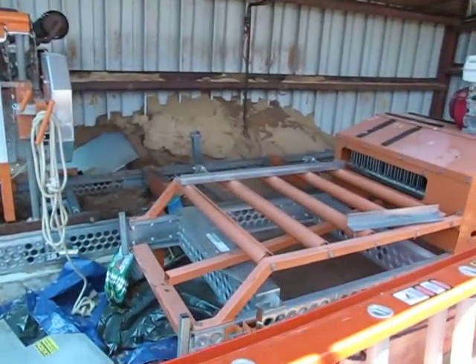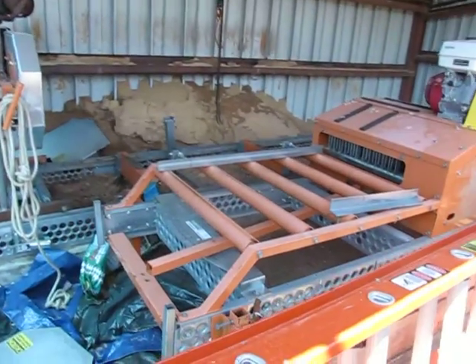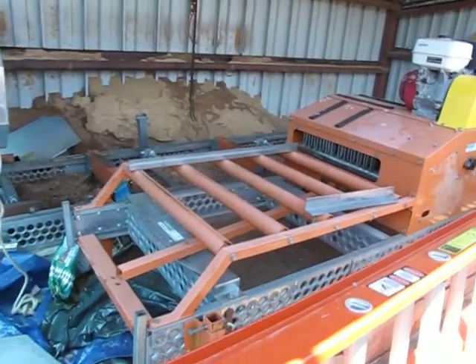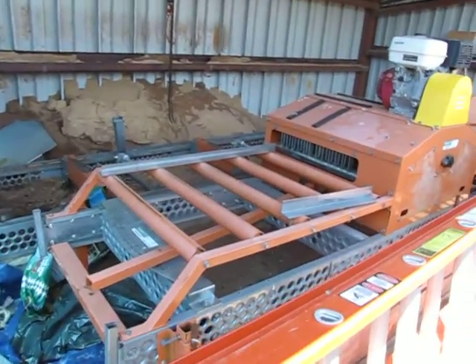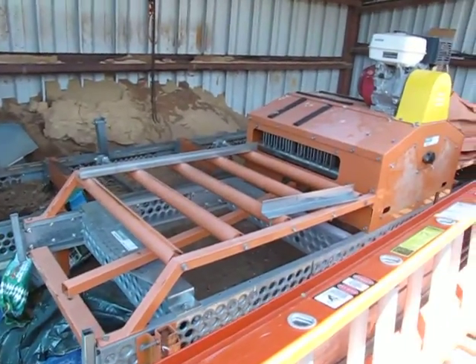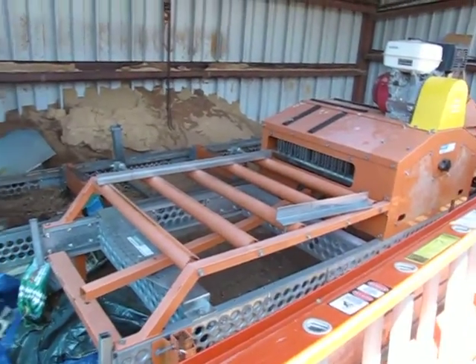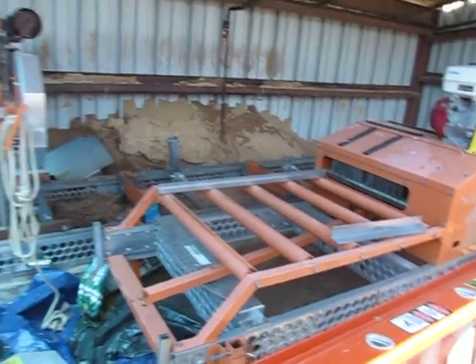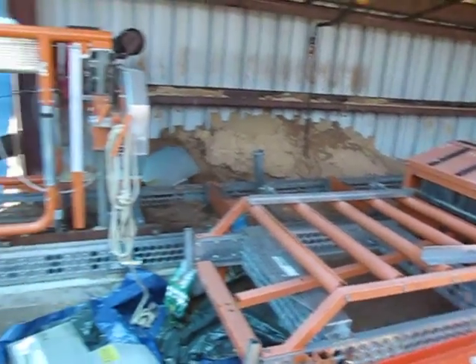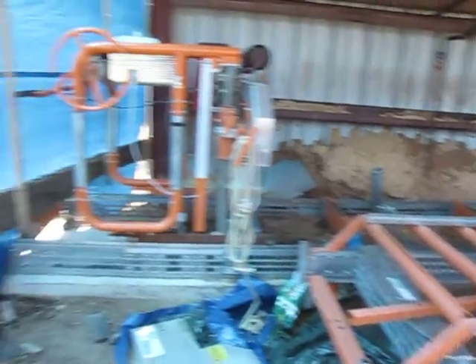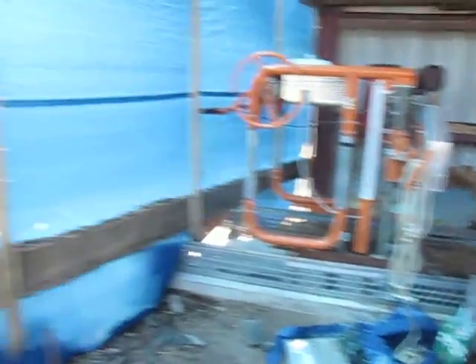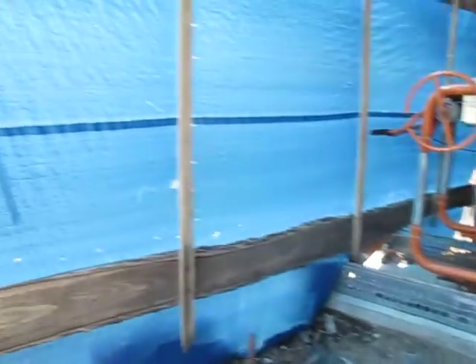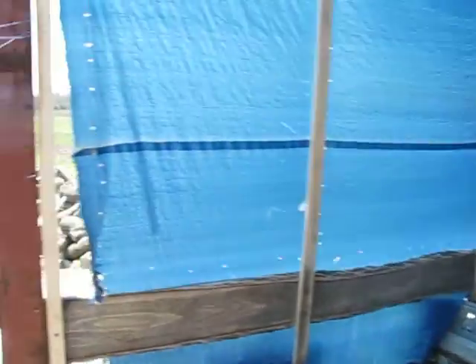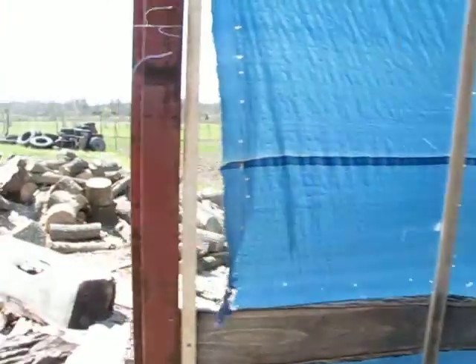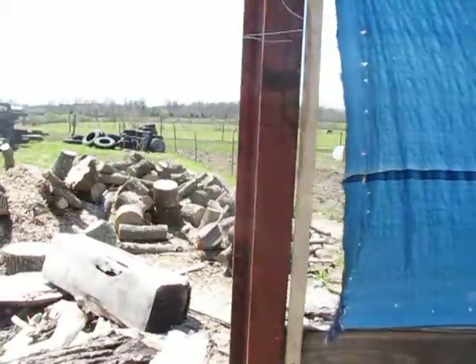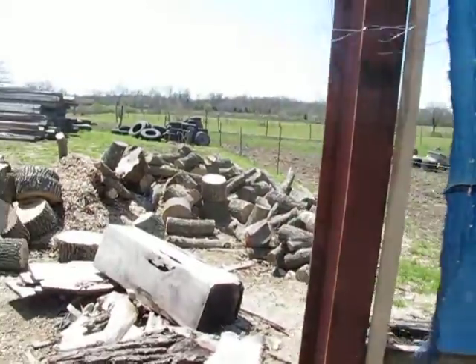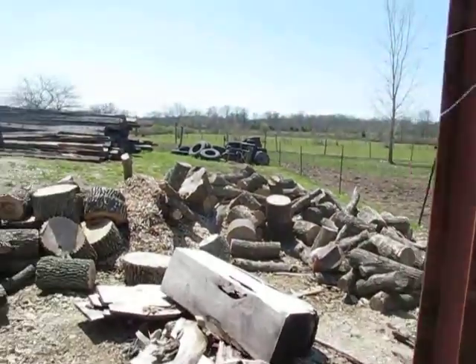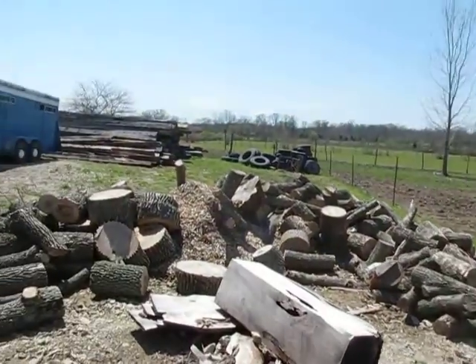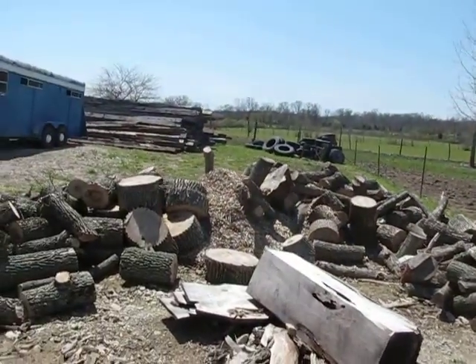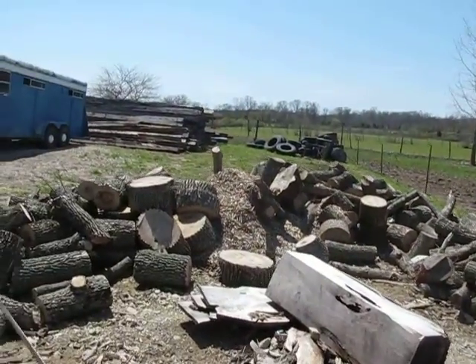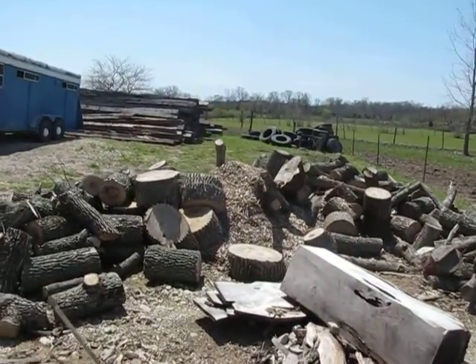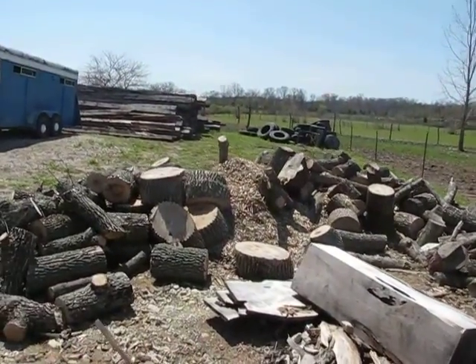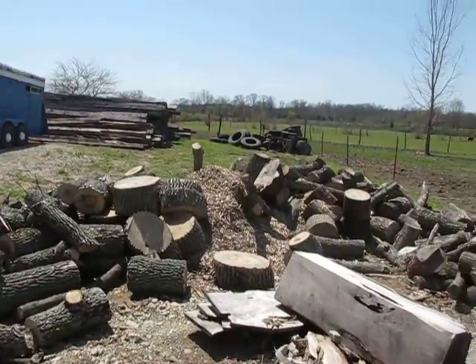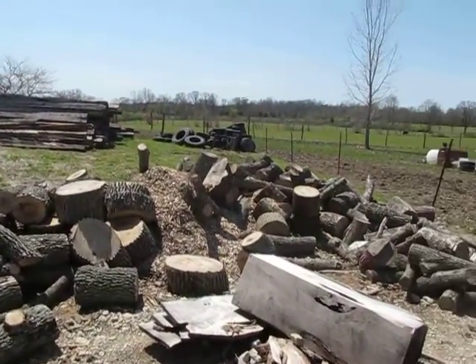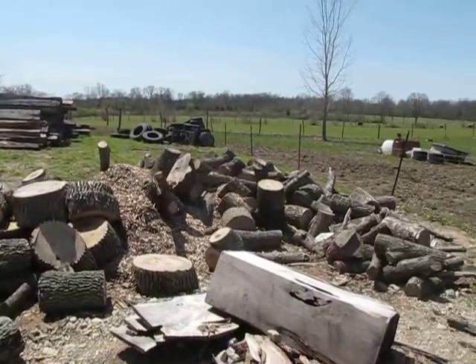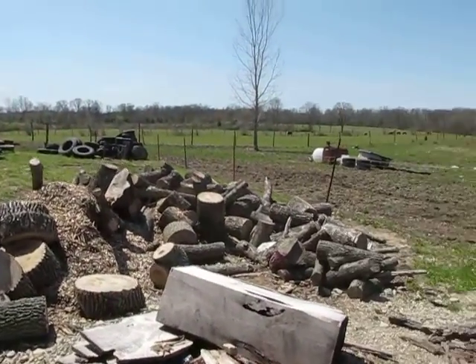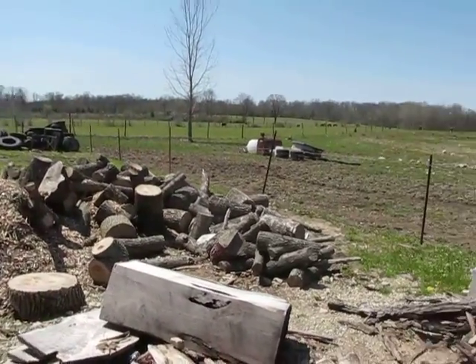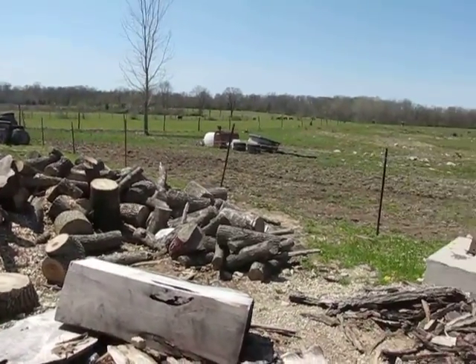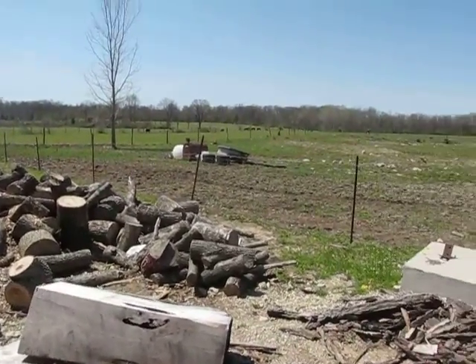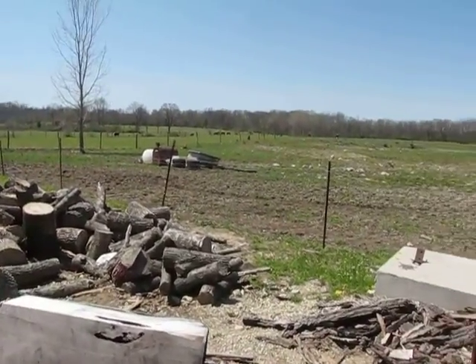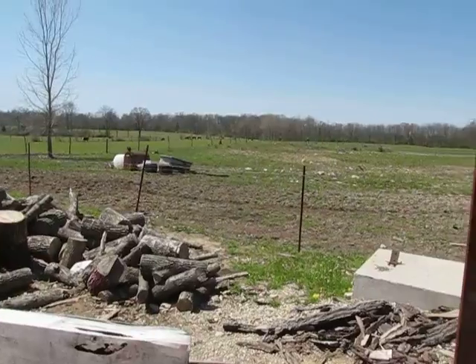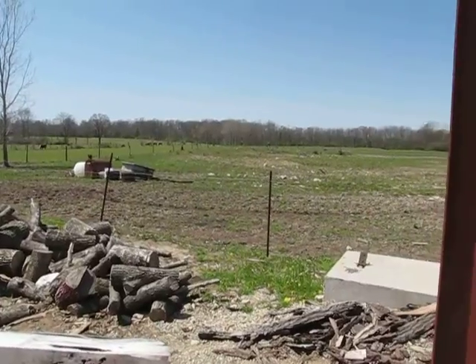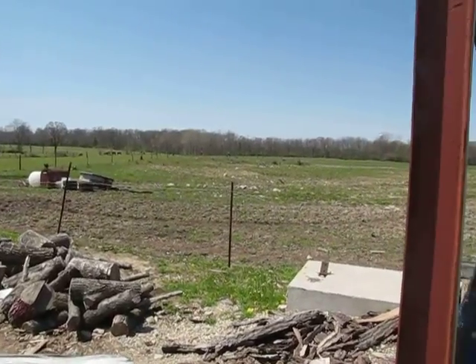Some nice equipment in here. And you can see all of the leftovers here — good for burning the wood if you put a stove in the house.